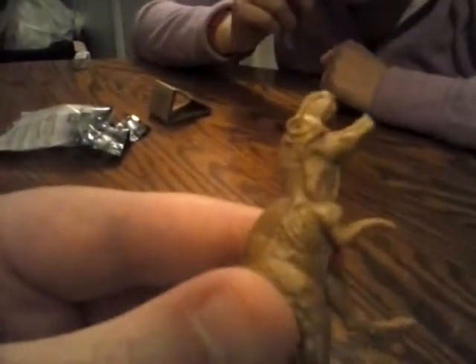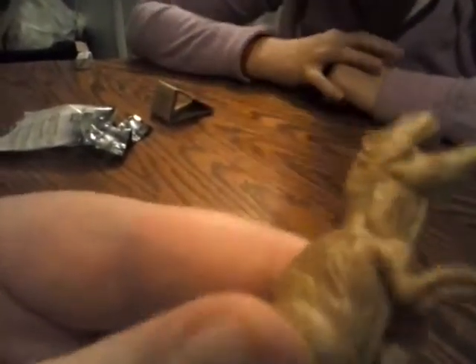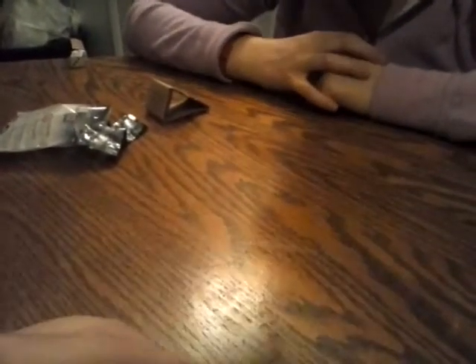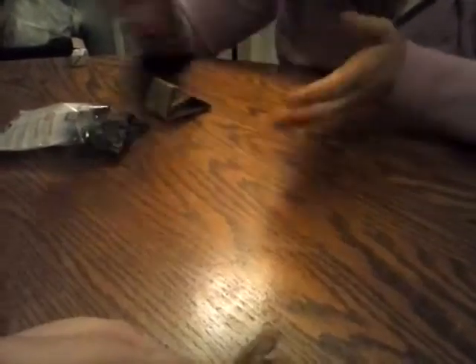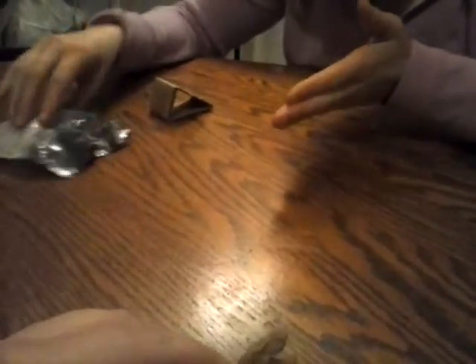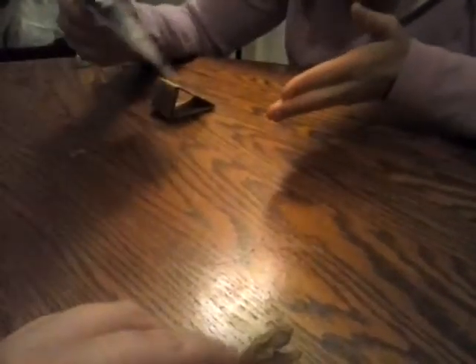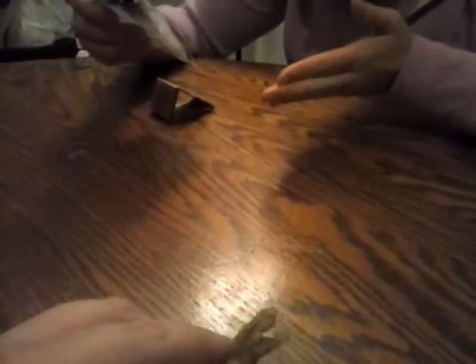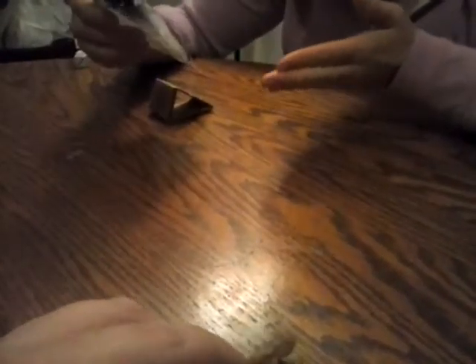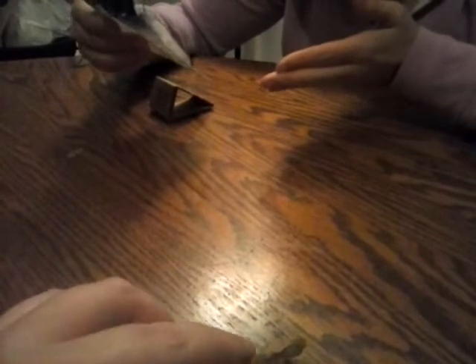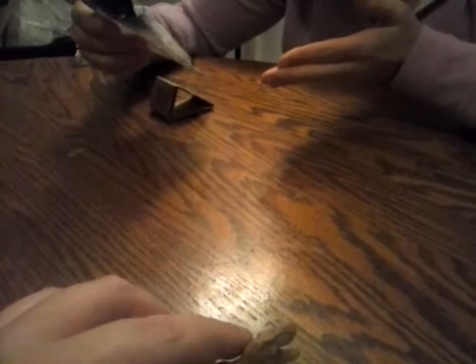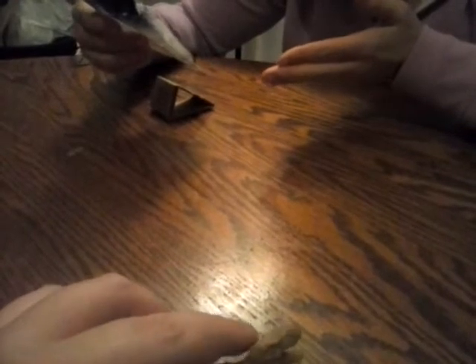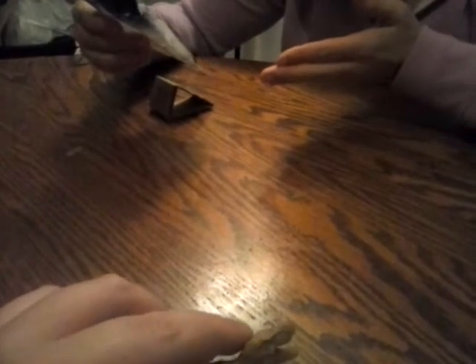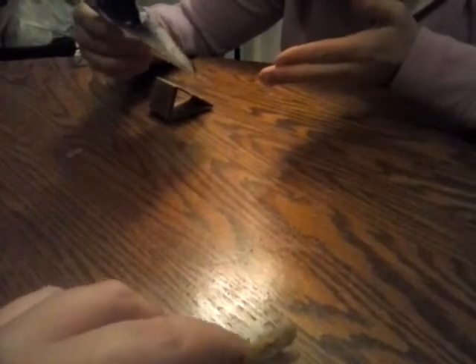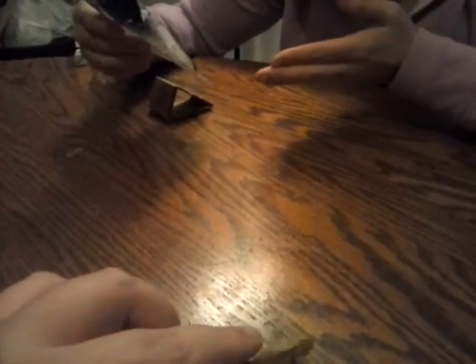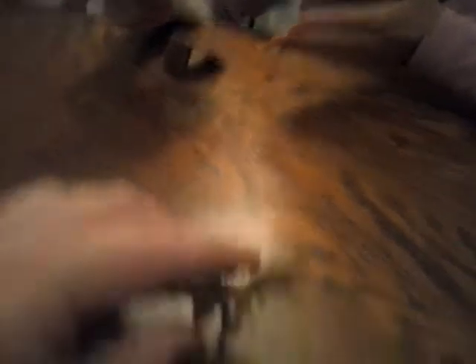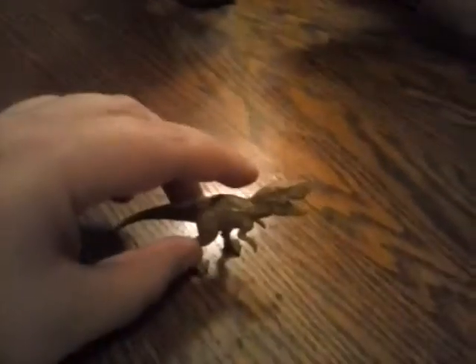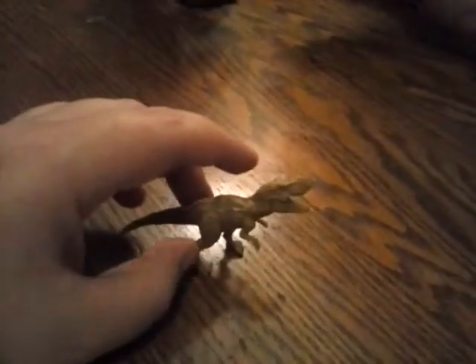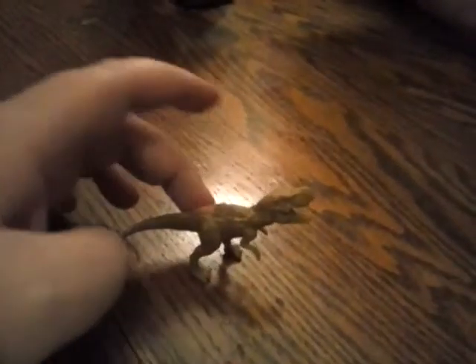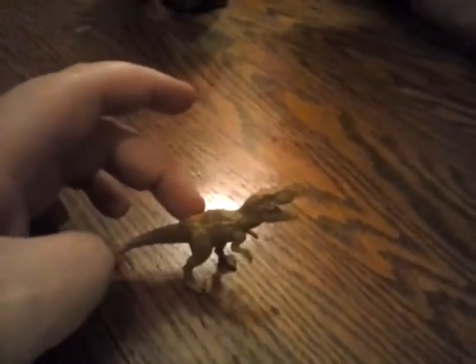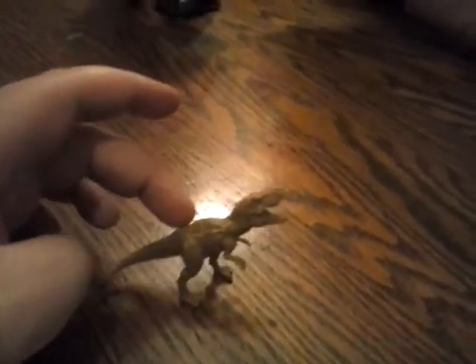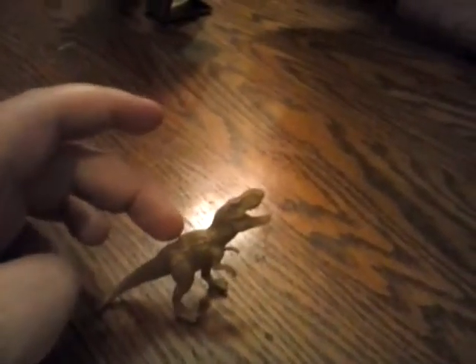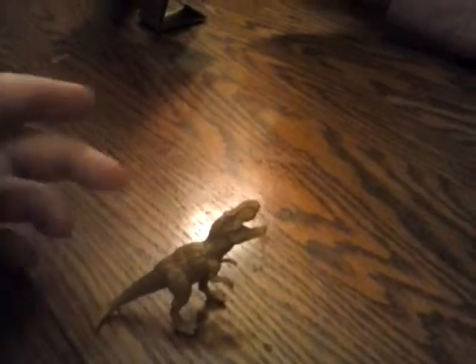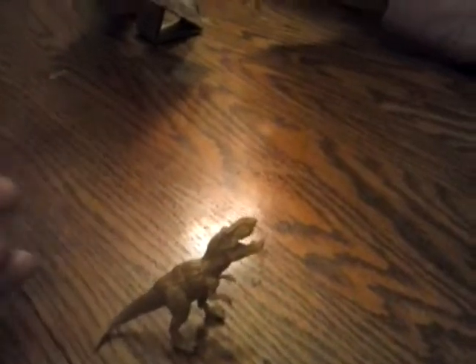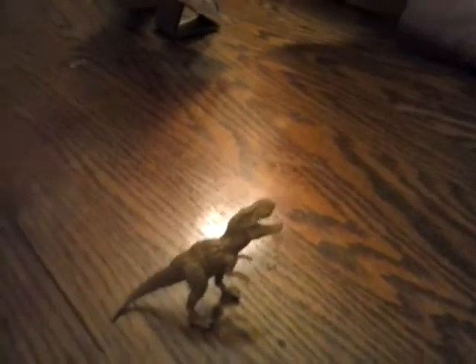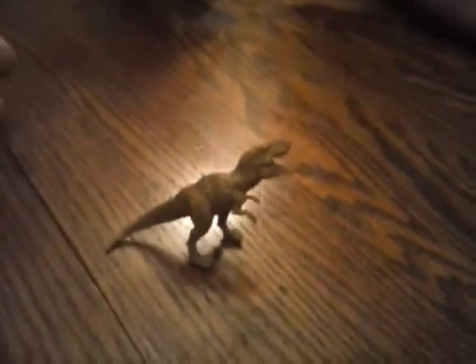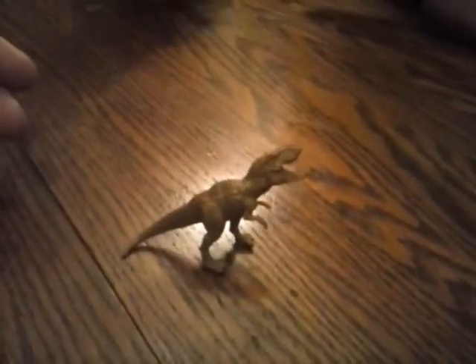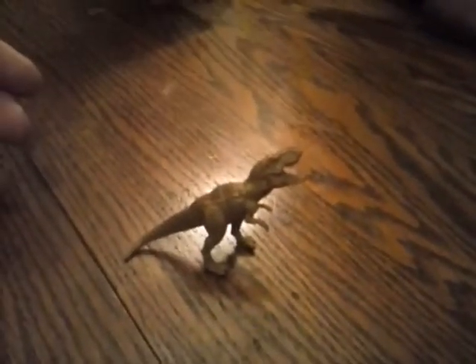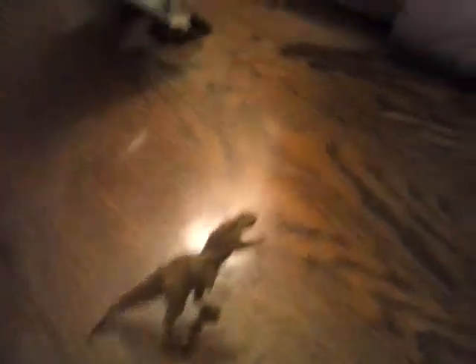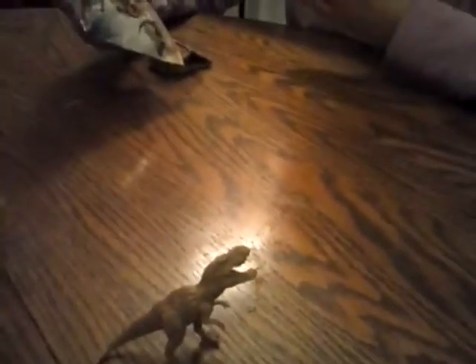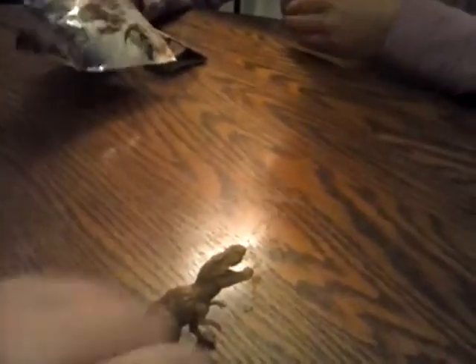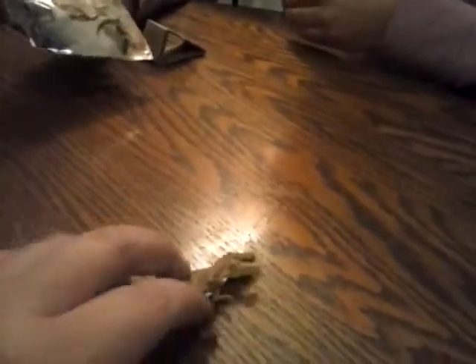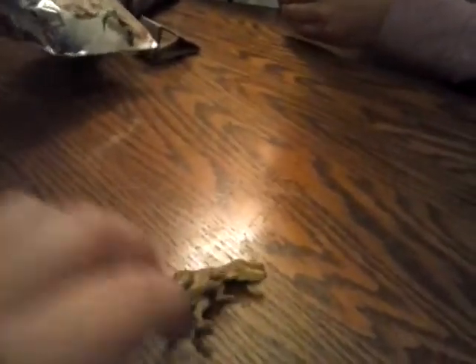Well, there he is. I'm pretty sure he's a T-Rex. I'm pretty sure he is, too. I don't think this is an Indominus, because an Indominus is gray. But whatever — oh look, he's standing, kind of. Okay, if that's what you want to call it.